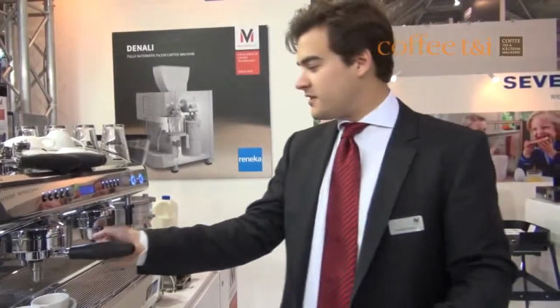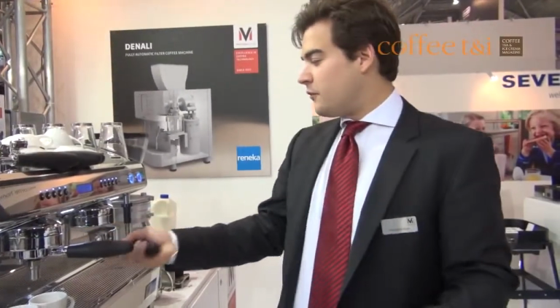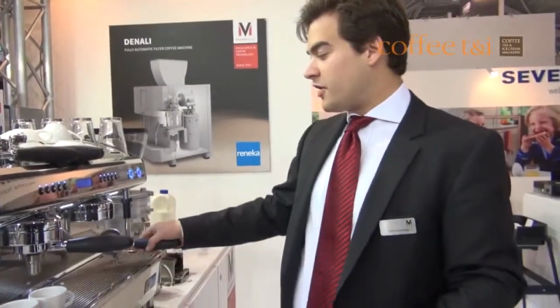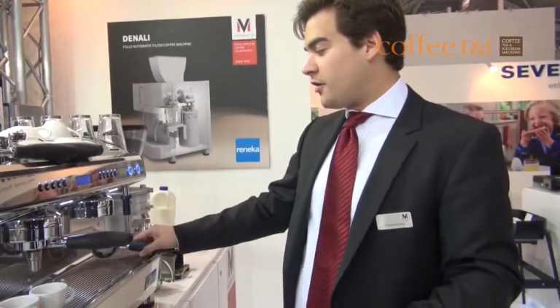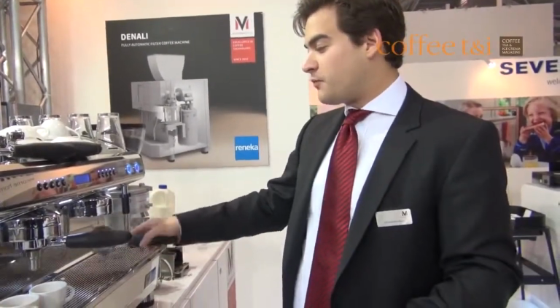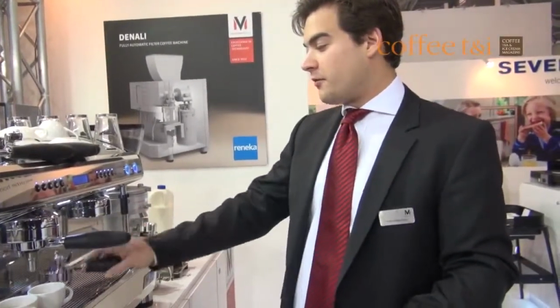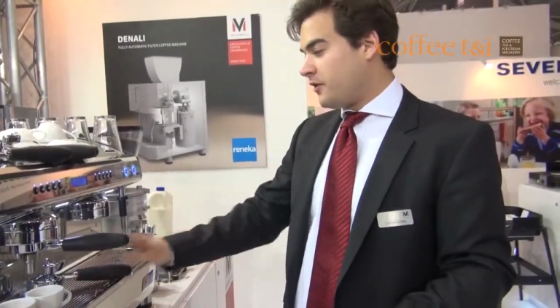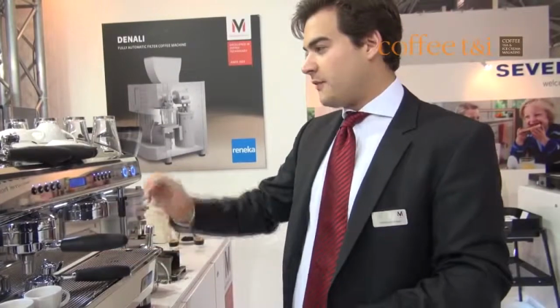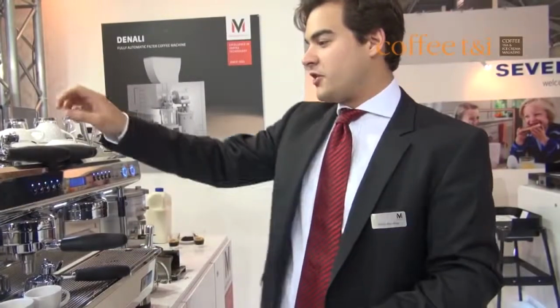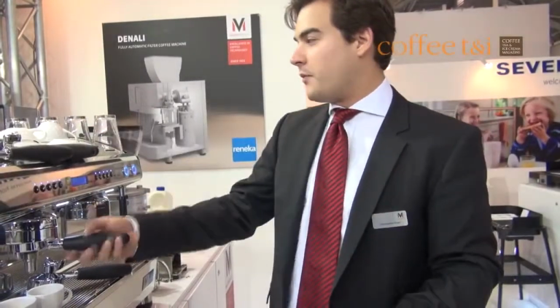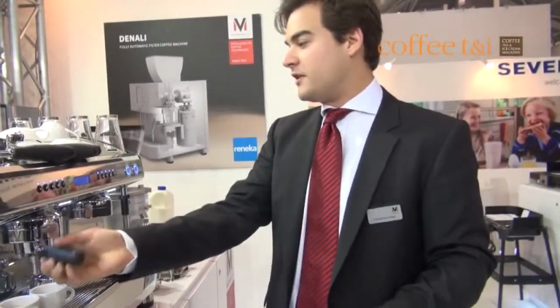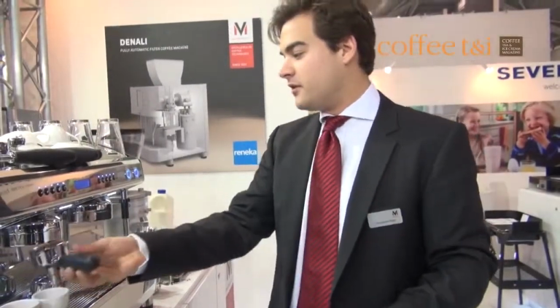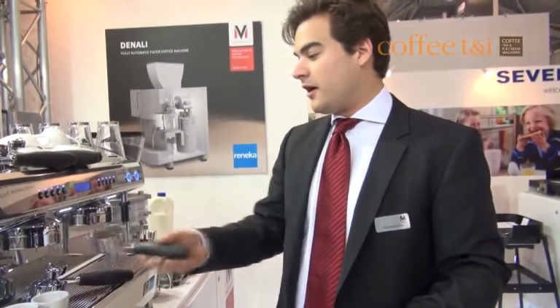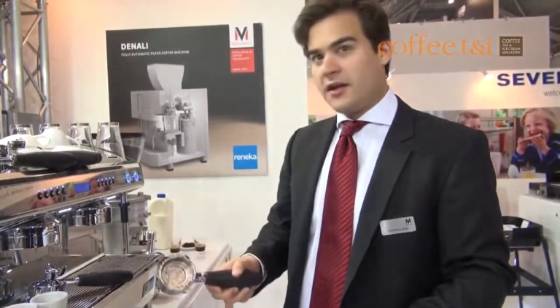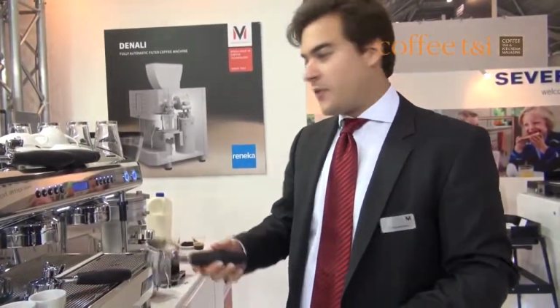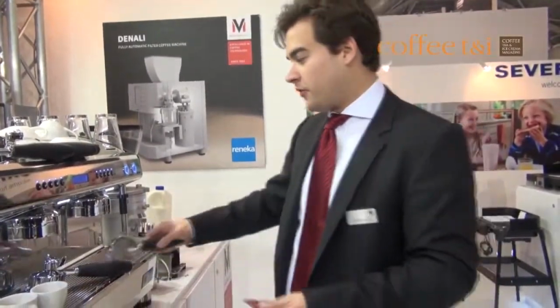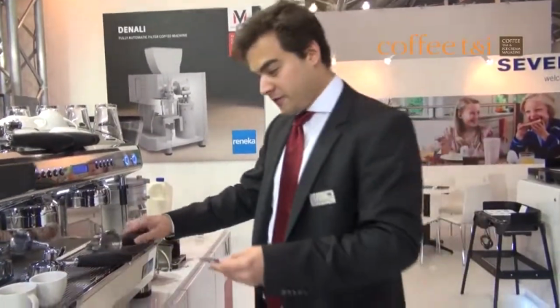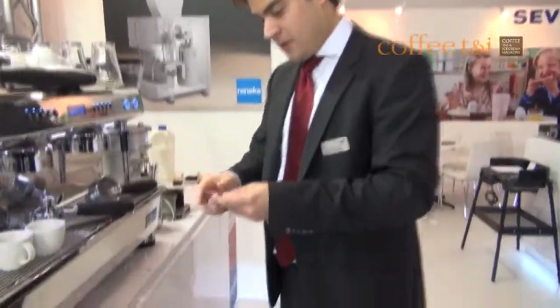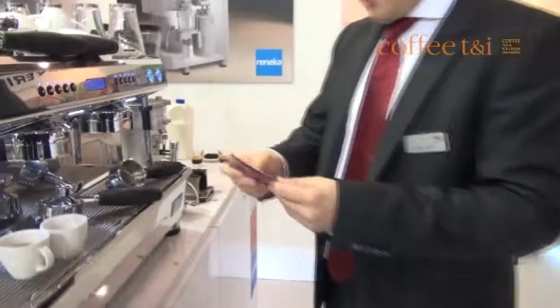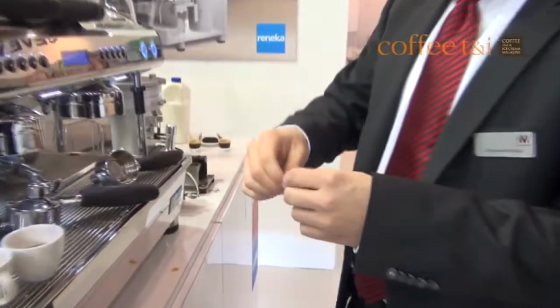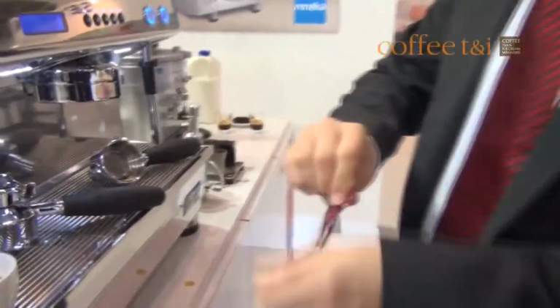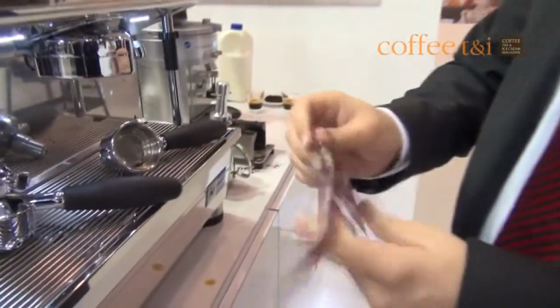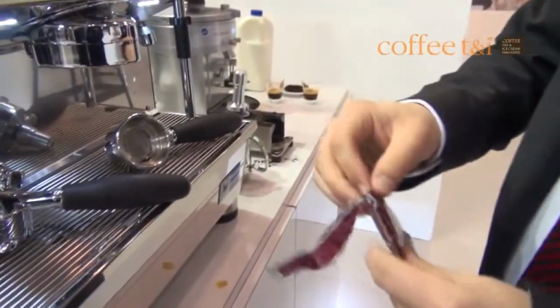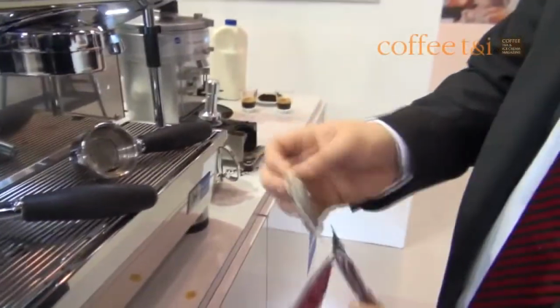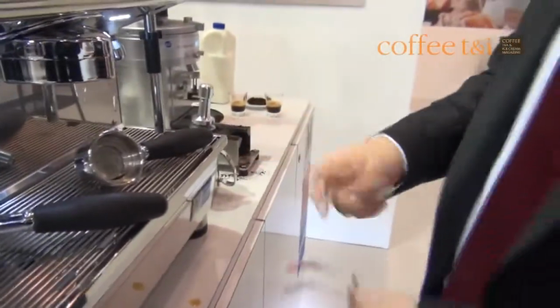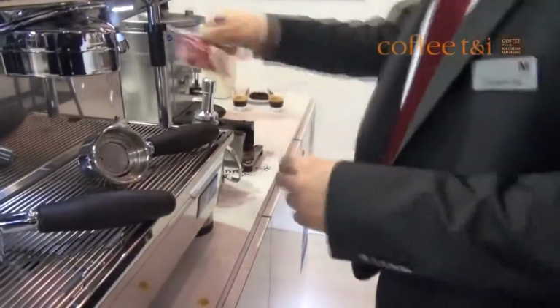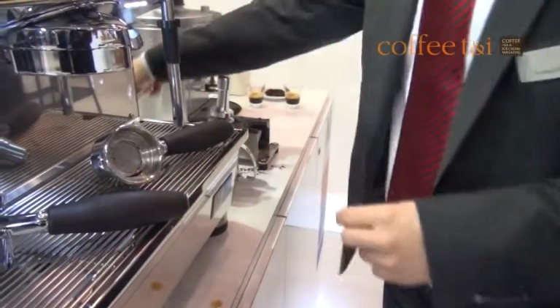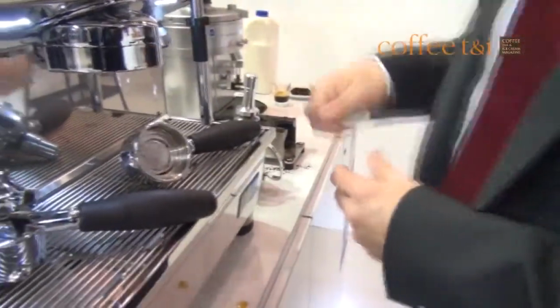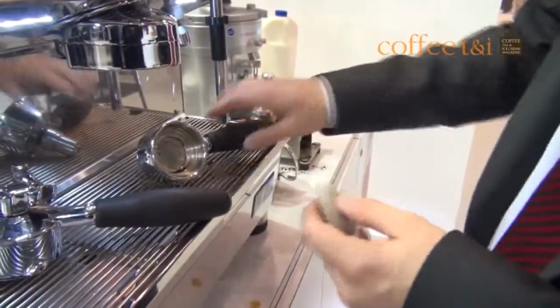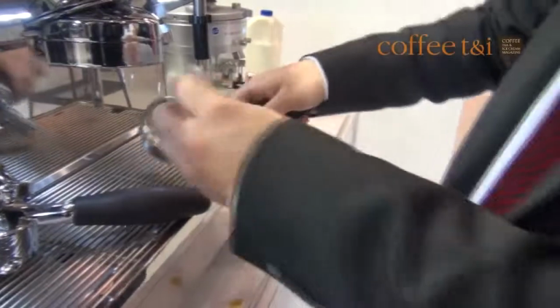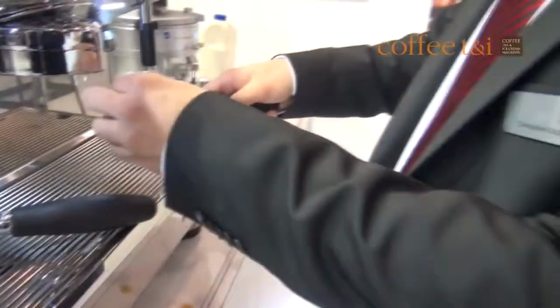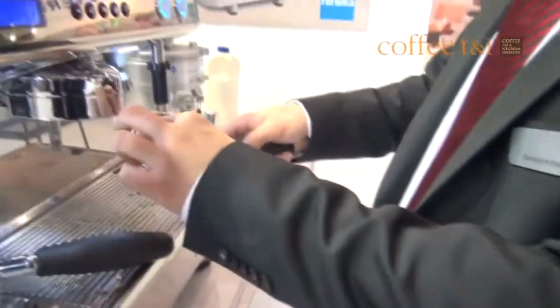It's also coming along with a multi-coffee system, which means without changing anything in this brew chamber, I'm just changing my portafilter. I'm taking the pod portafilter, and due to the multi-coffee system, I'm able to produce coffee out of fresh beans, pods, or capsules.